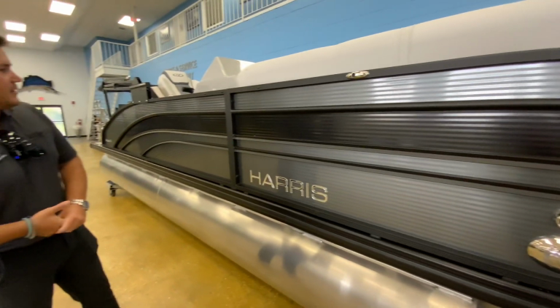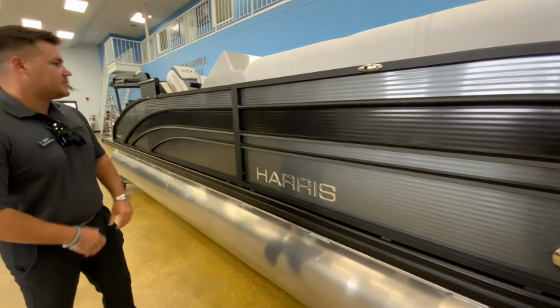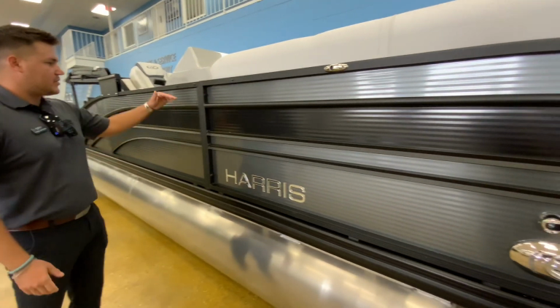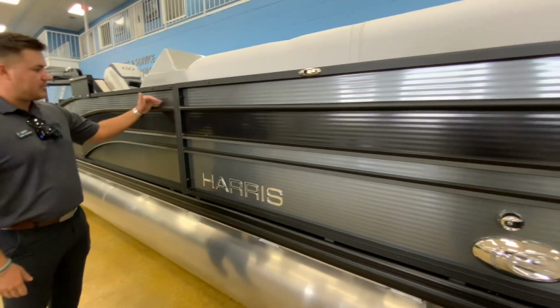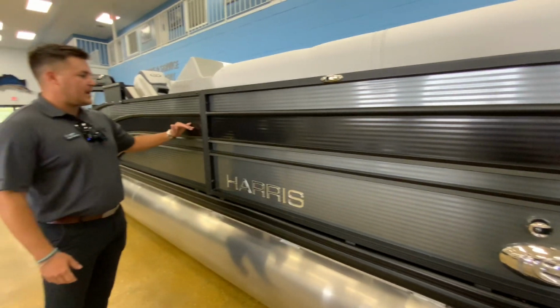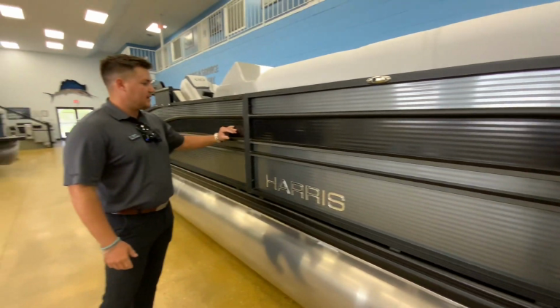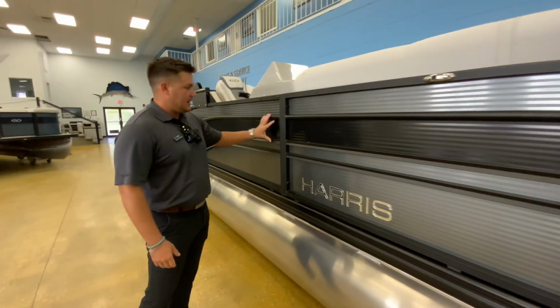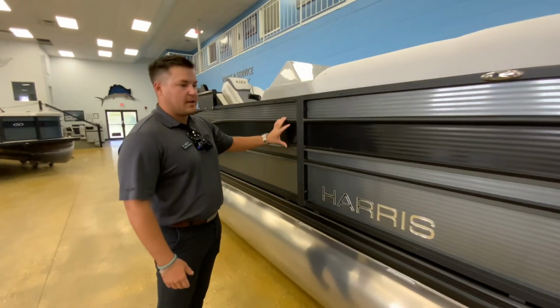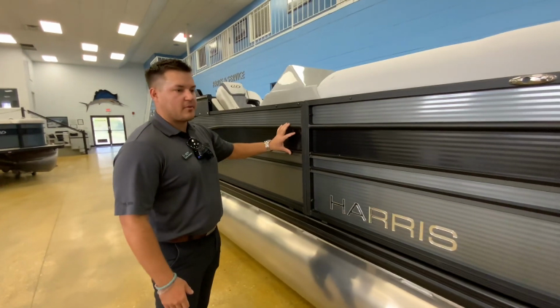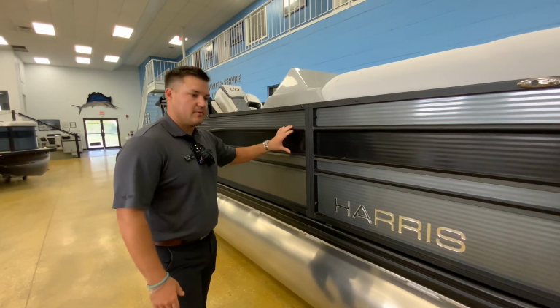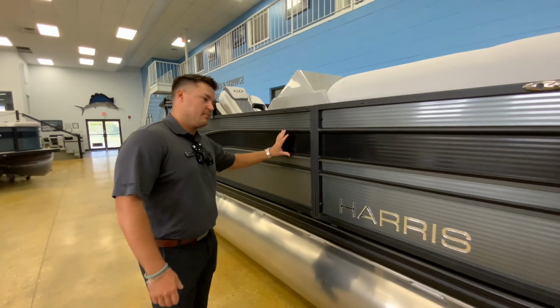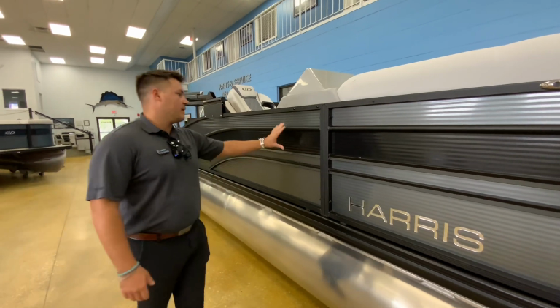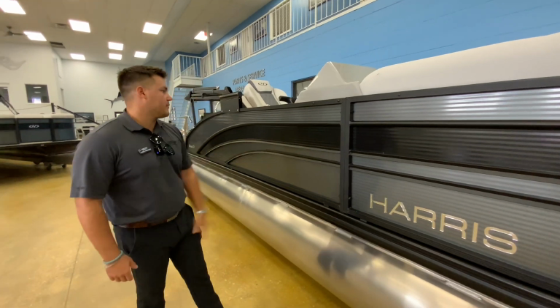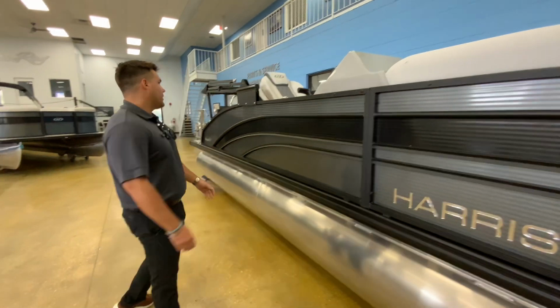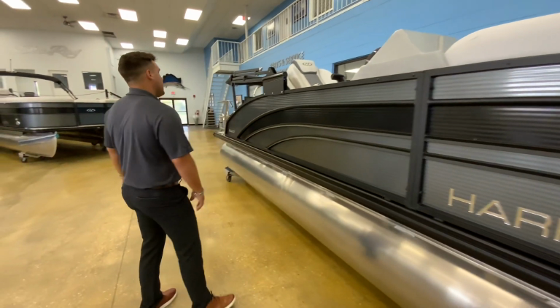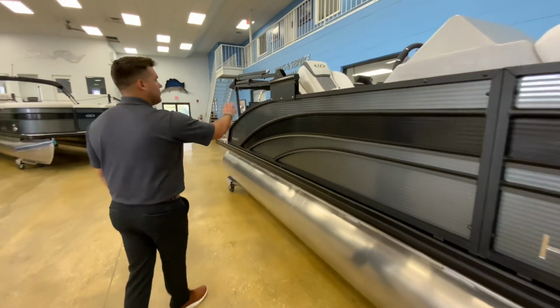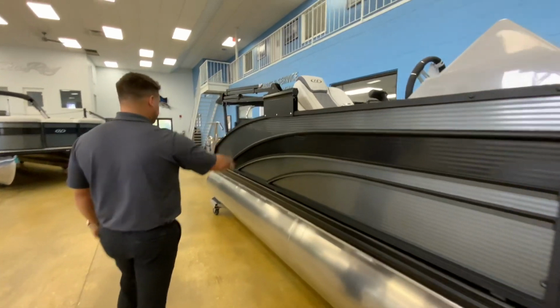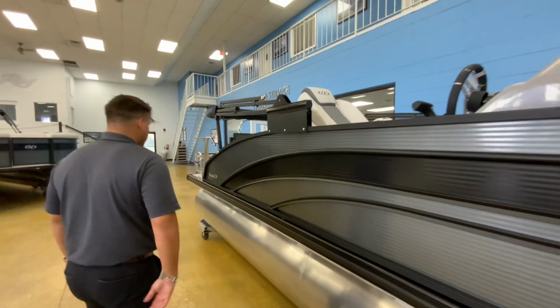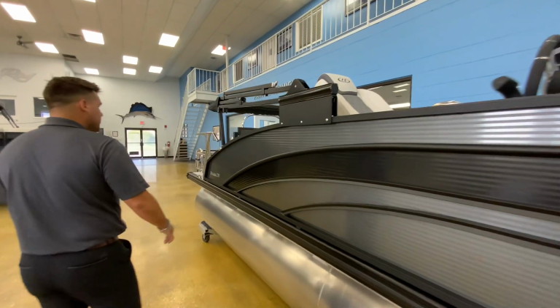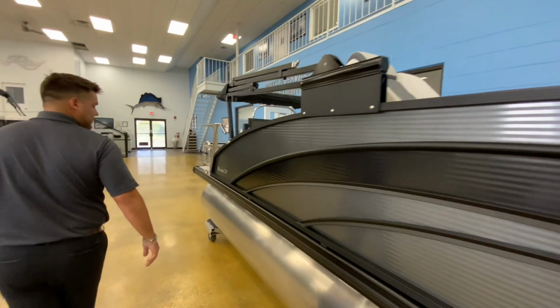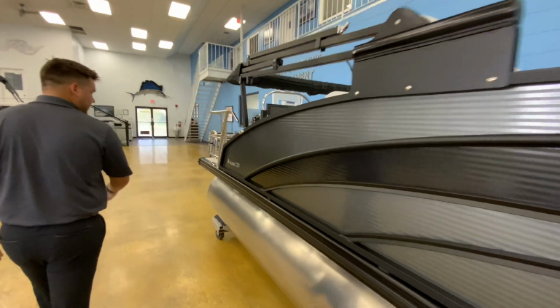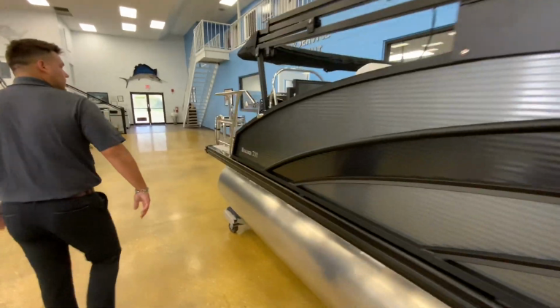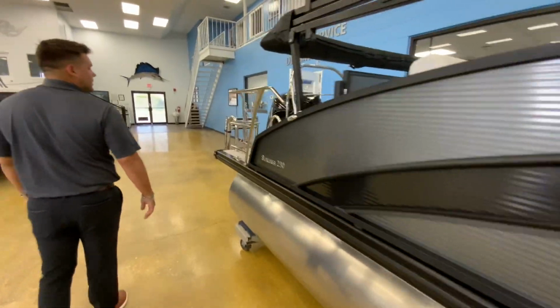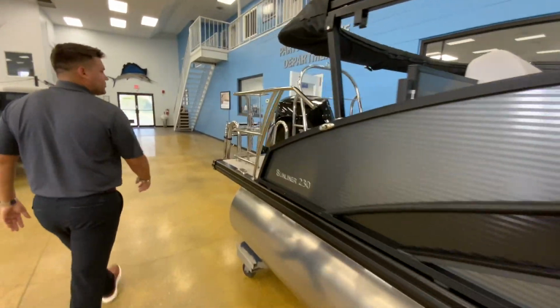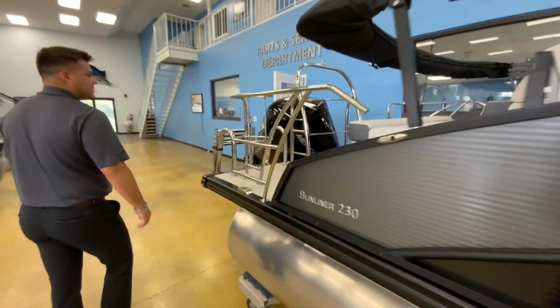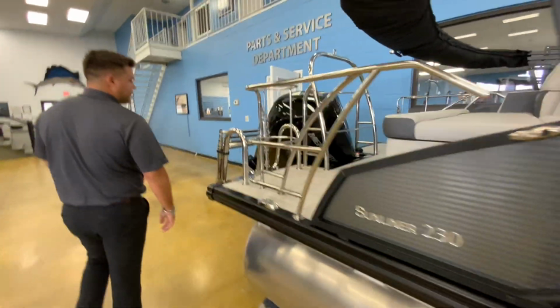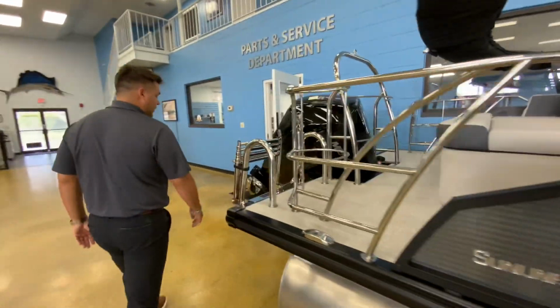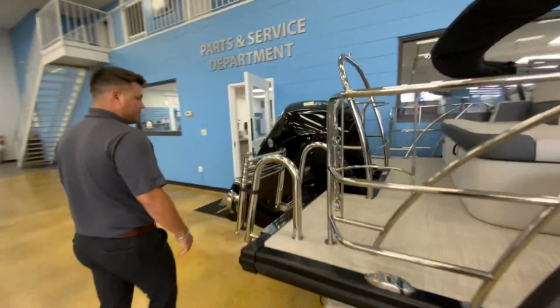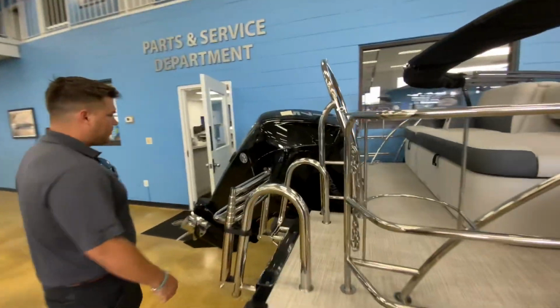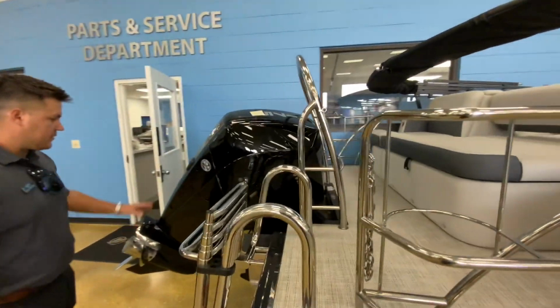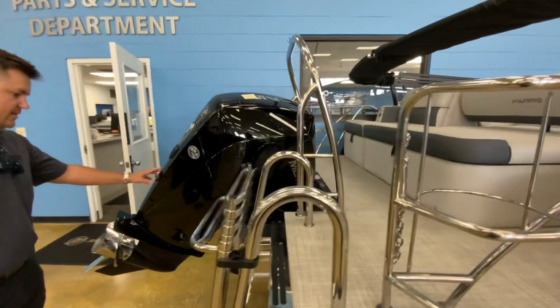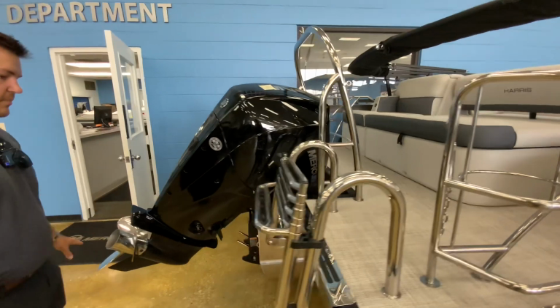This boat is in the sterling gray with the black accent, and it has the black powder coating railing and bimini. This boat is equipped with the 175 horsepower Mercury with the stainless steel prop.